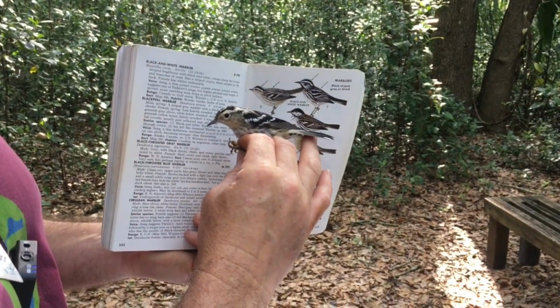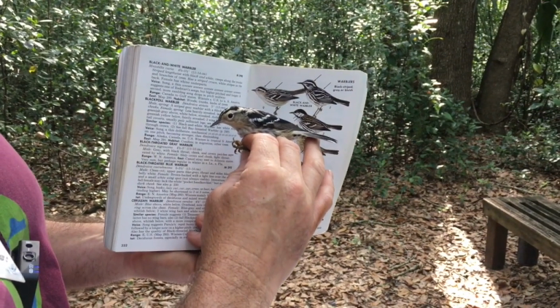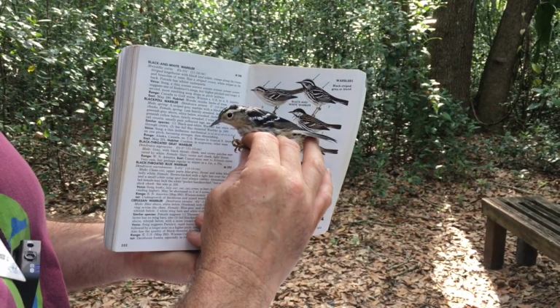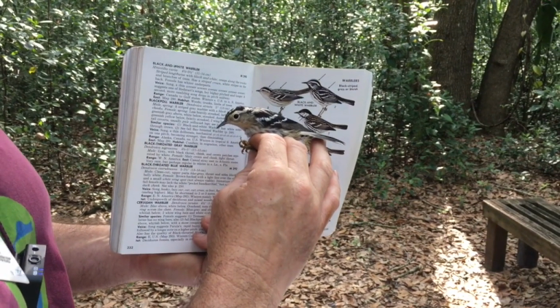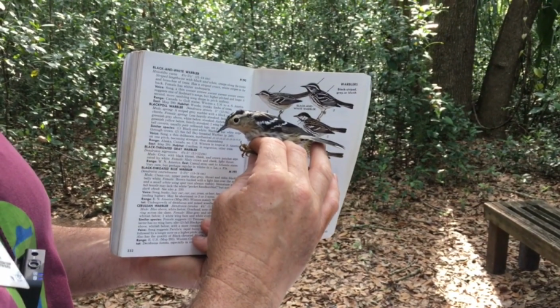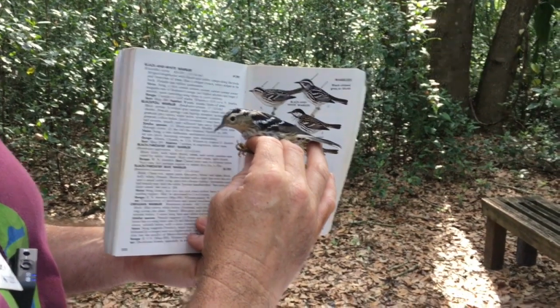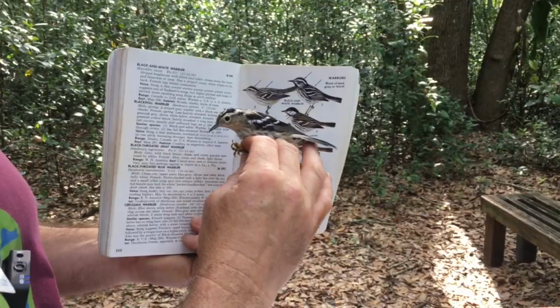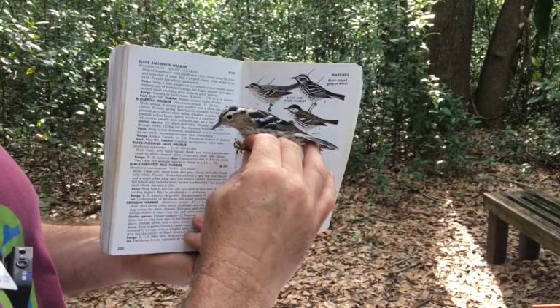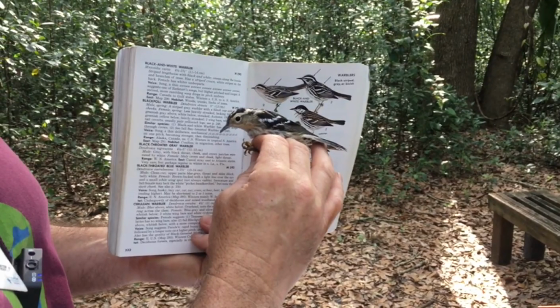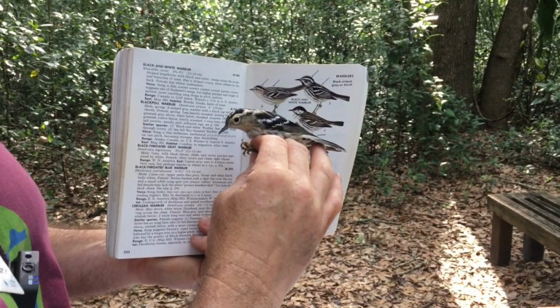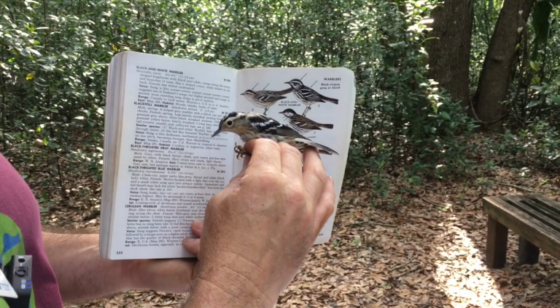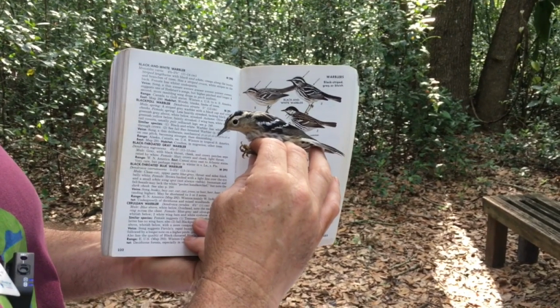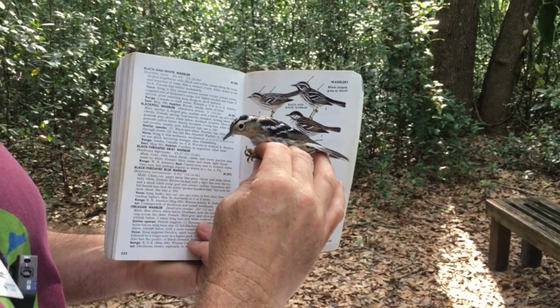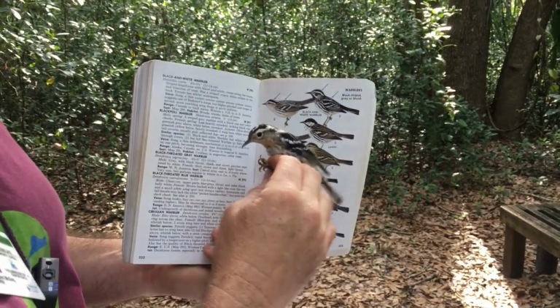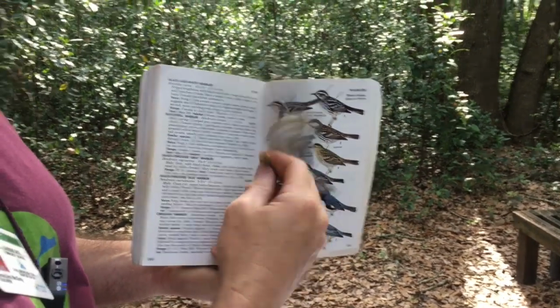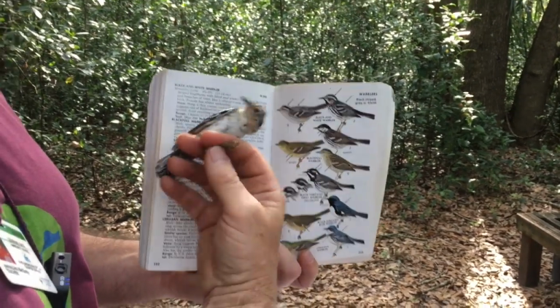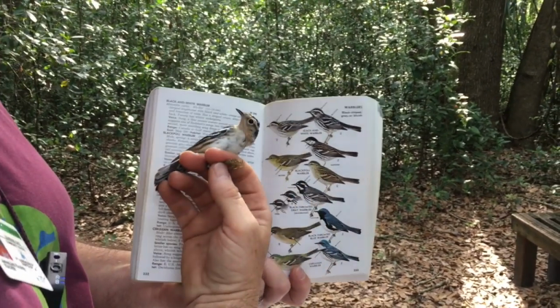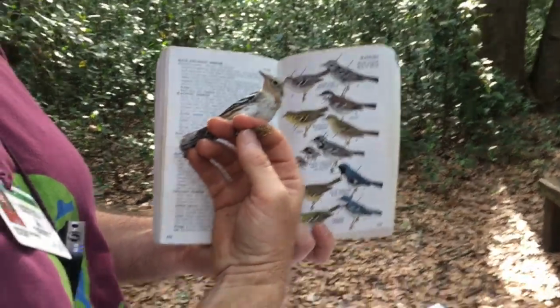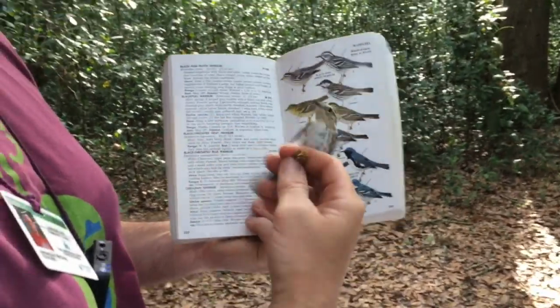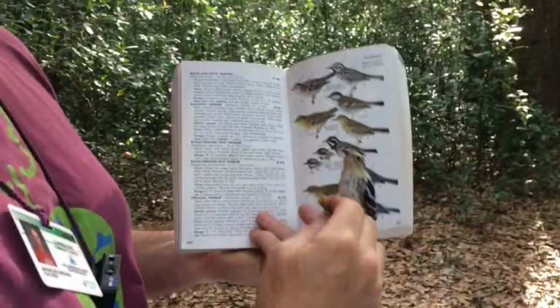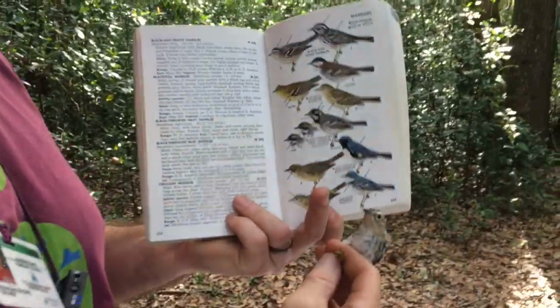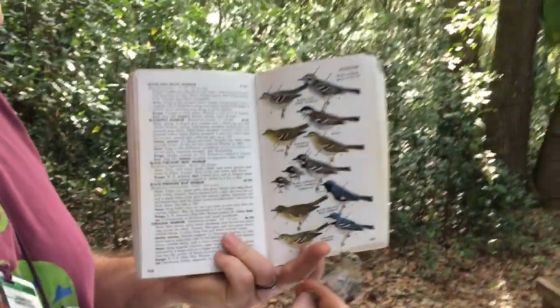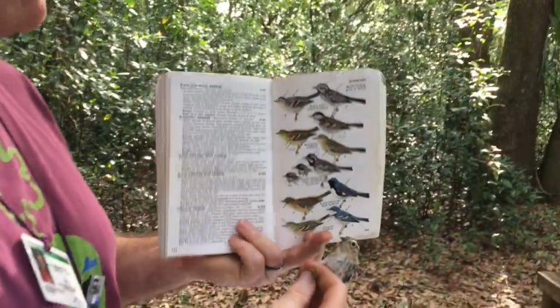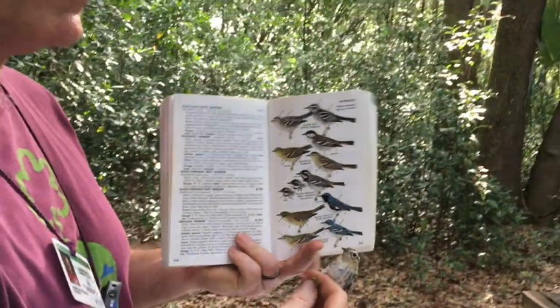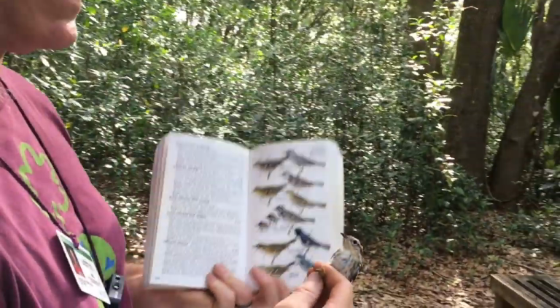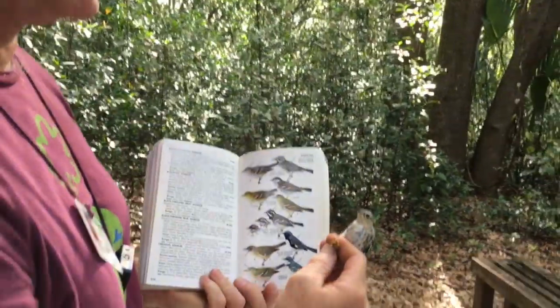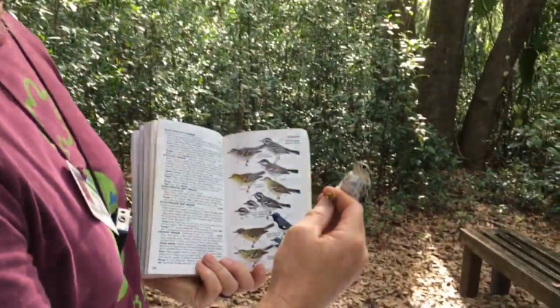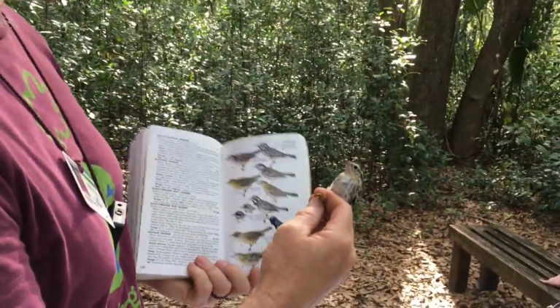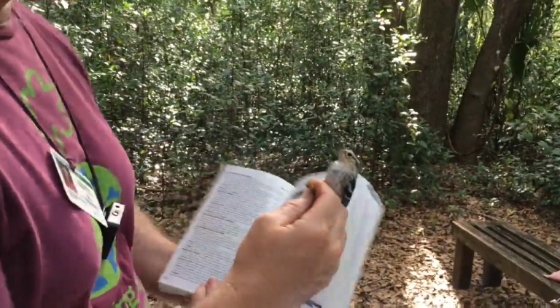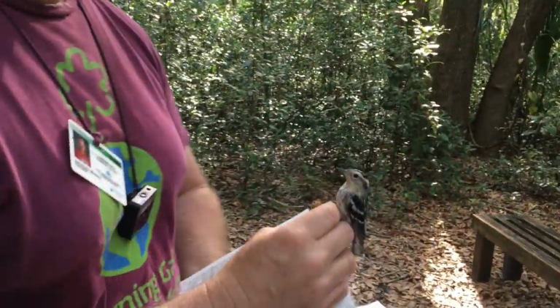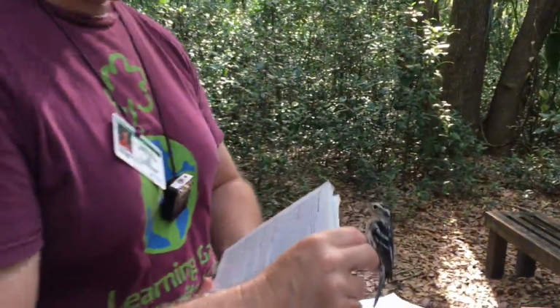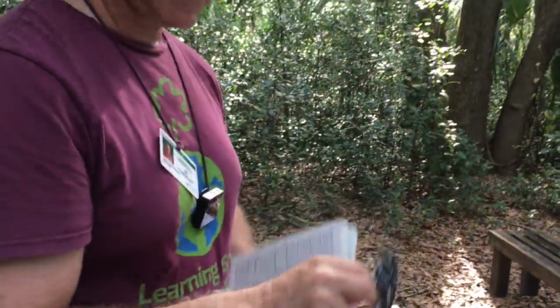In a minute, we're going to figure out how old she is, and there are clues to look for. This is a female black and white warbler. If it were a male, it would have really black streaks on its face. That's excellent.